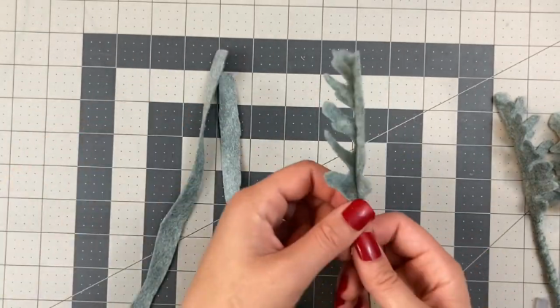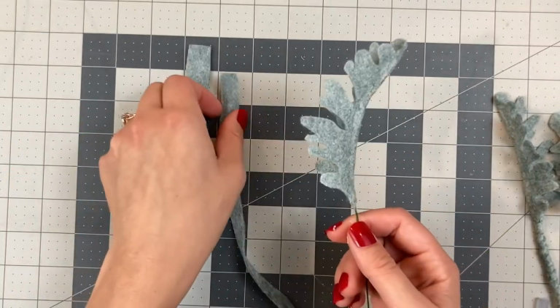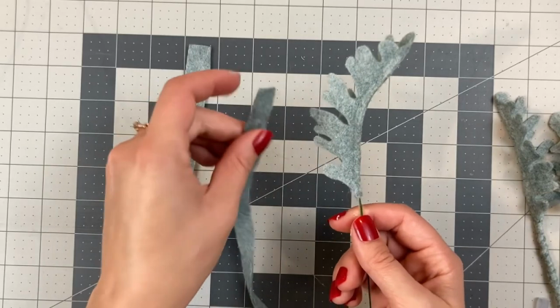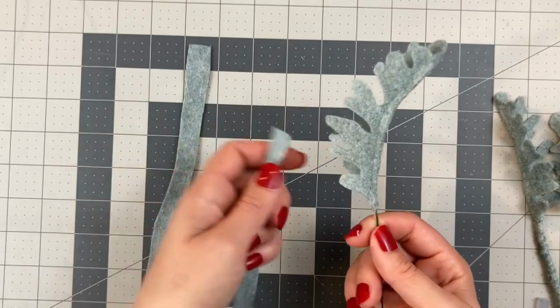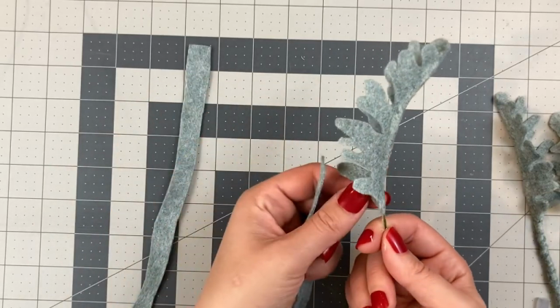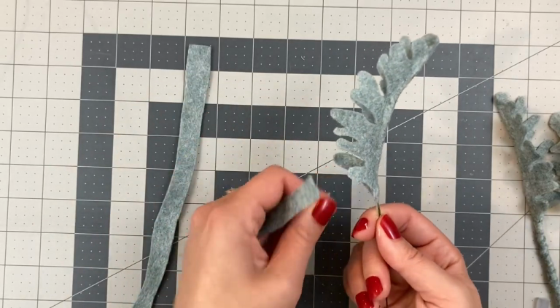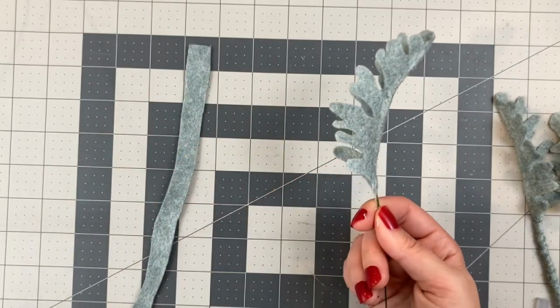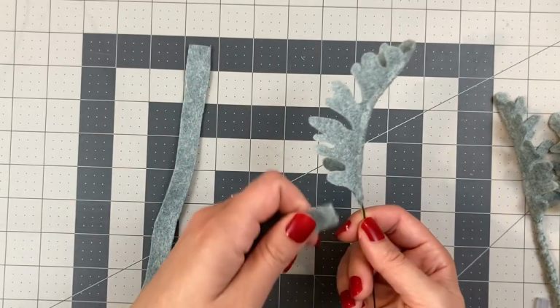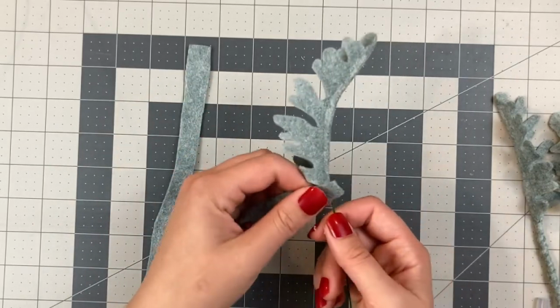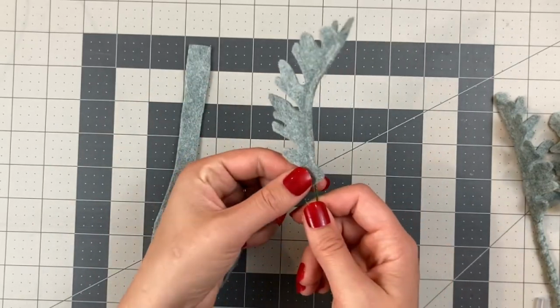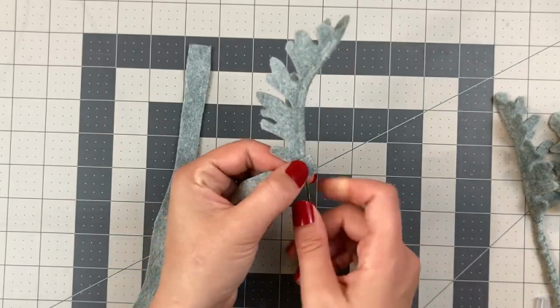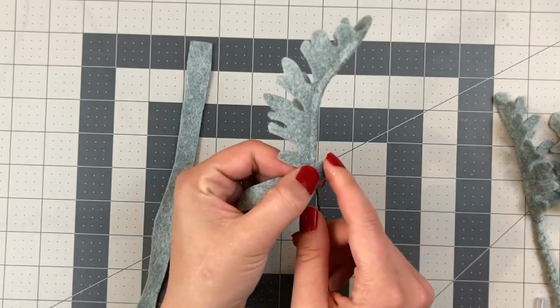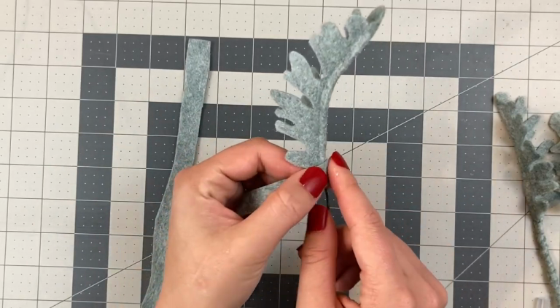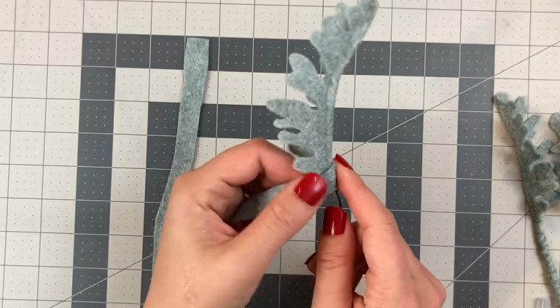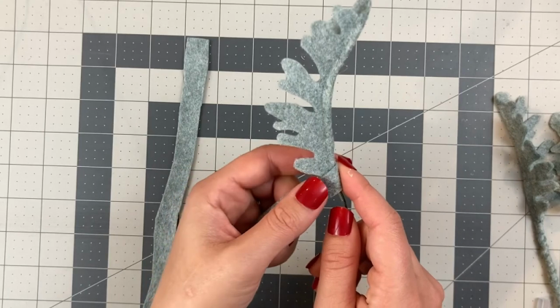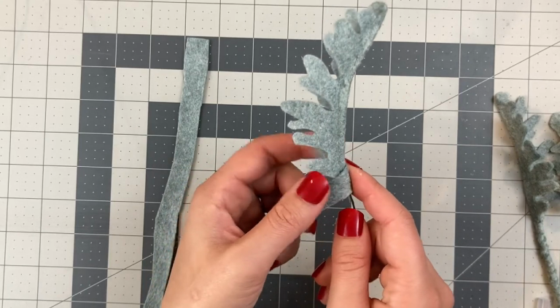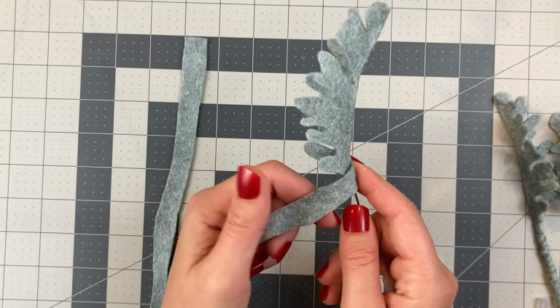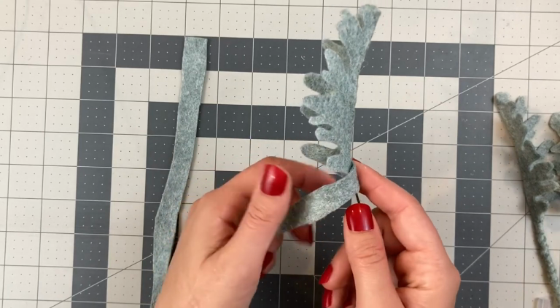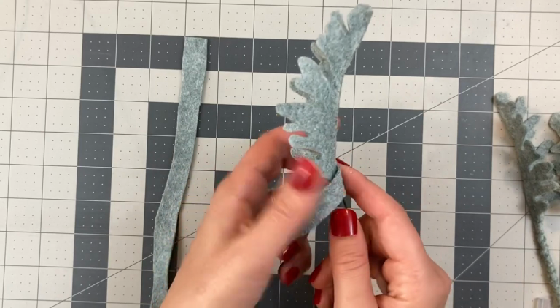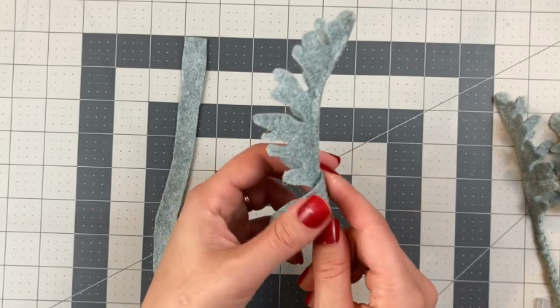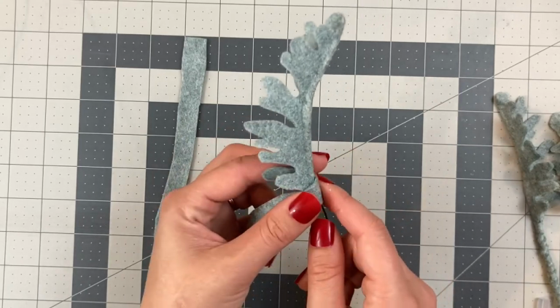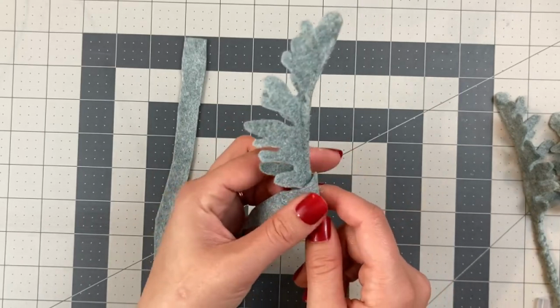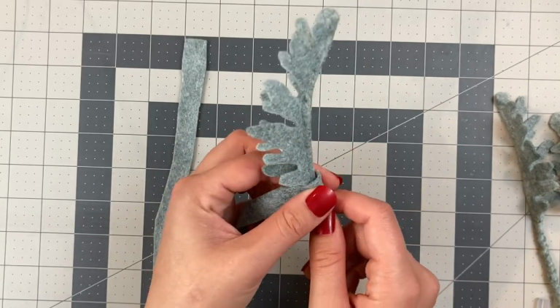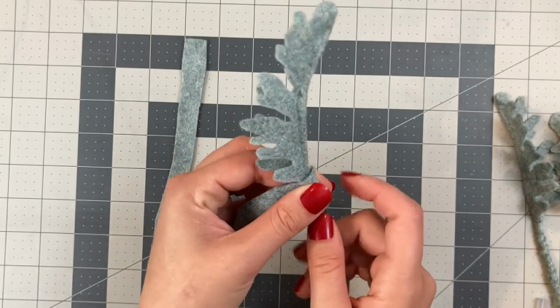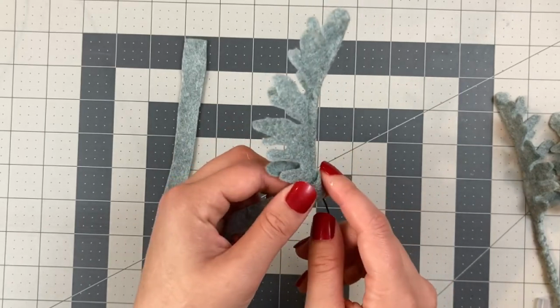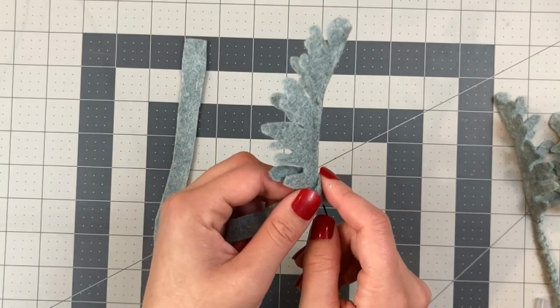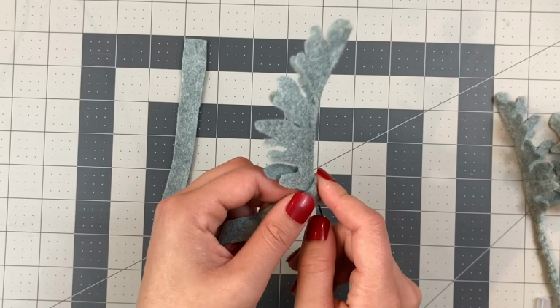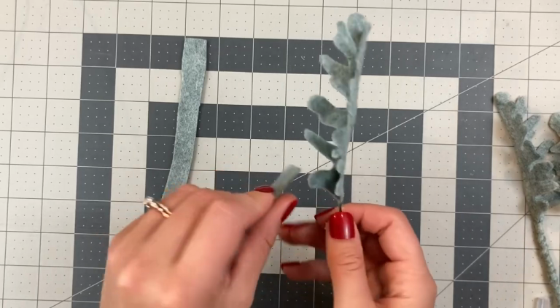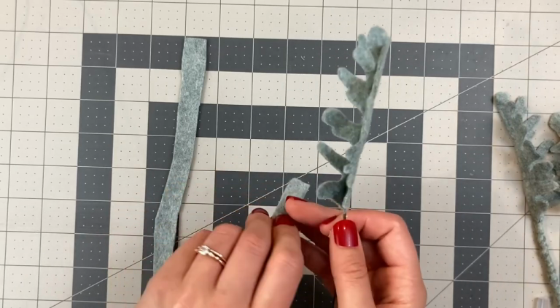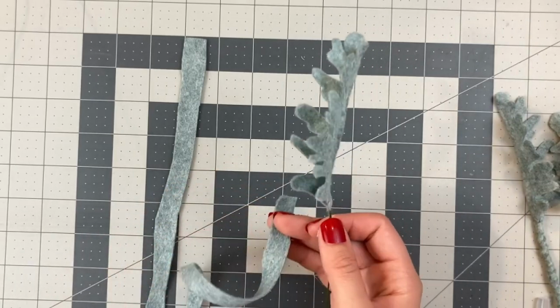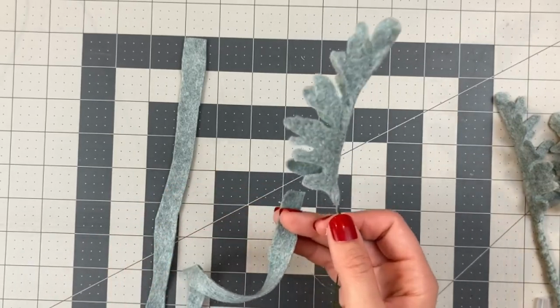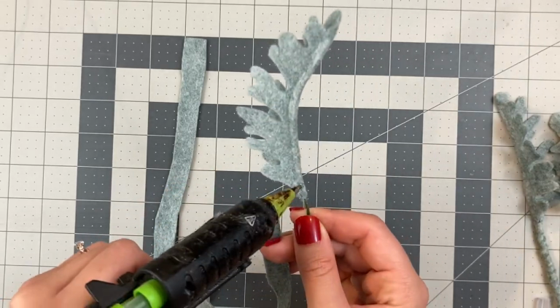When you start gluing on your strip of felt, overlap the bottom of the leaf just a little bit, and then start gluing in a downward spiral, adding glue as you go.